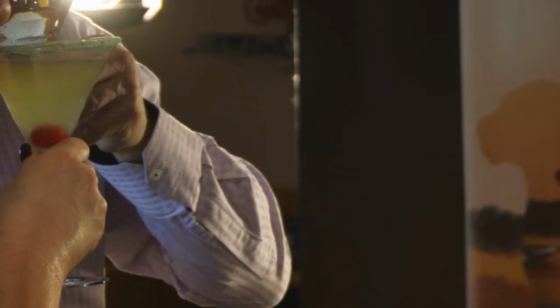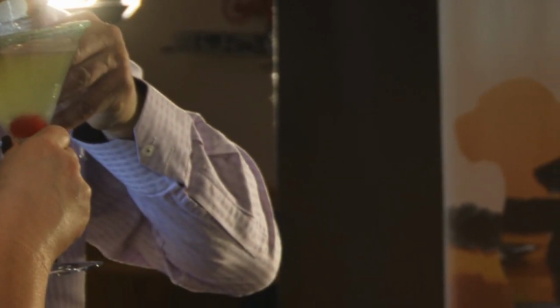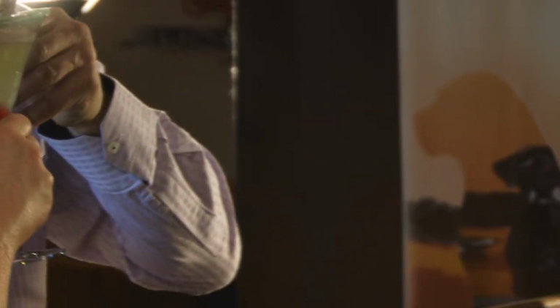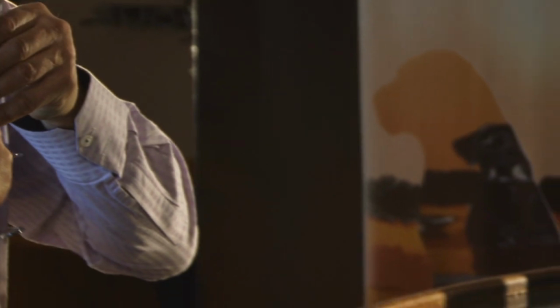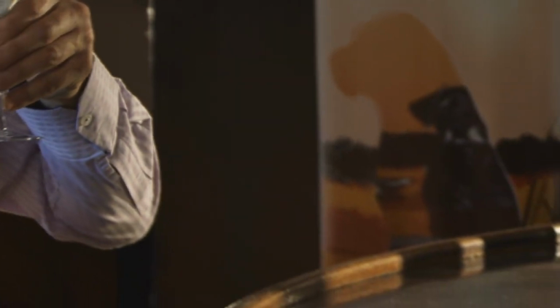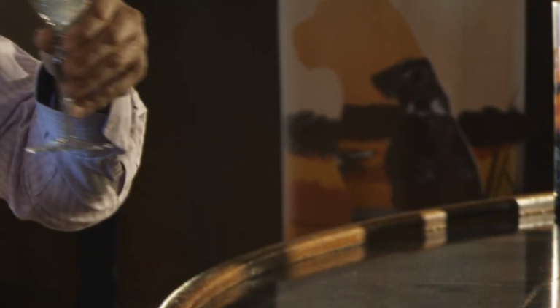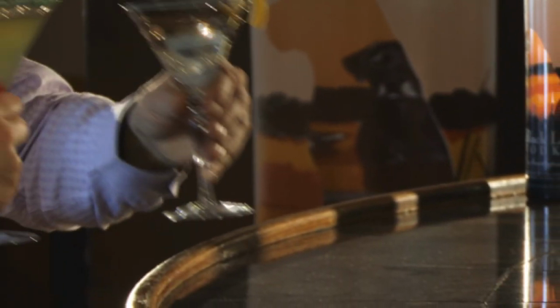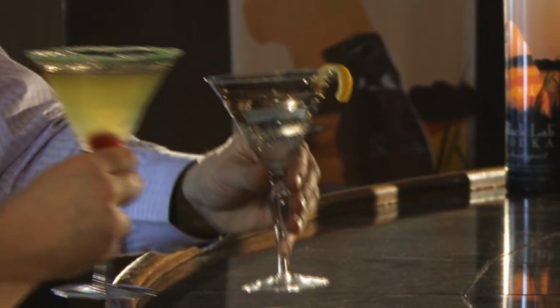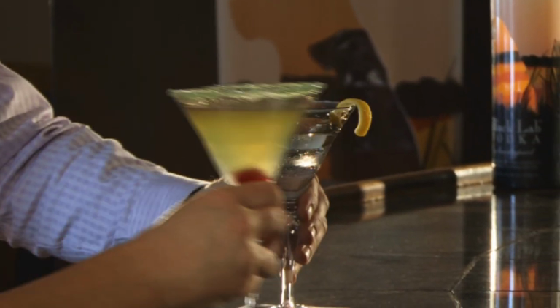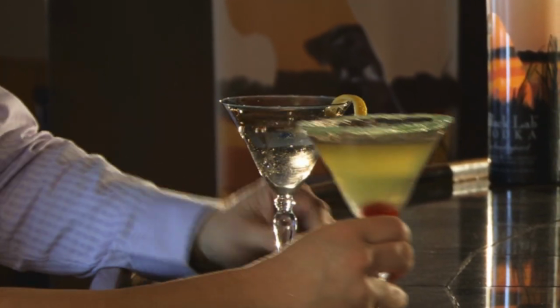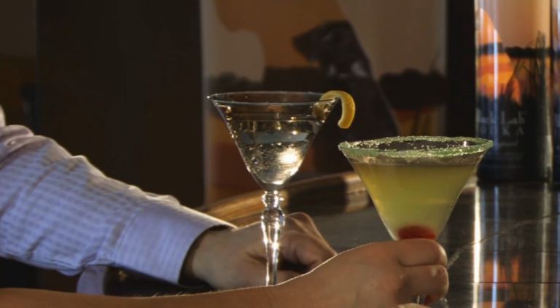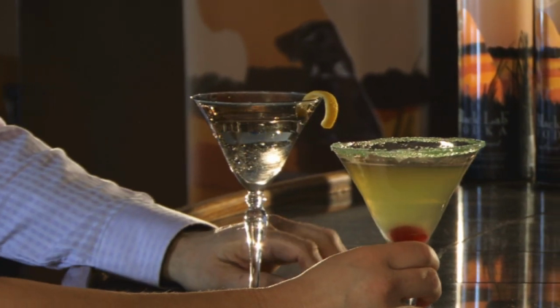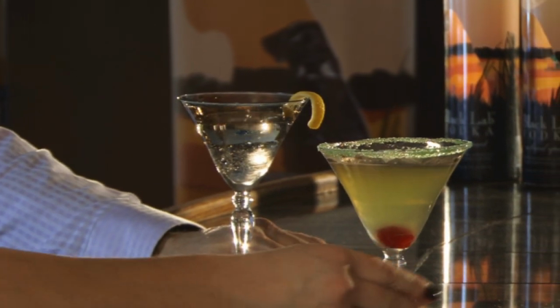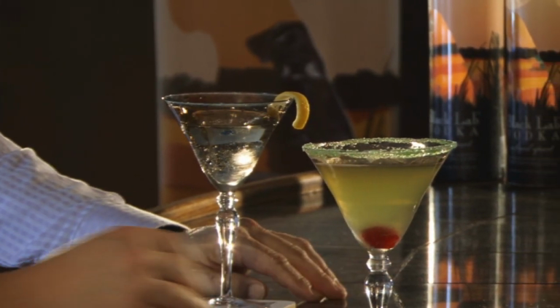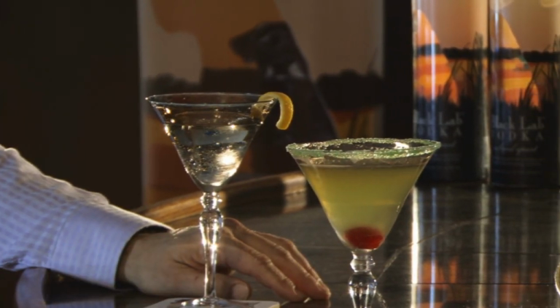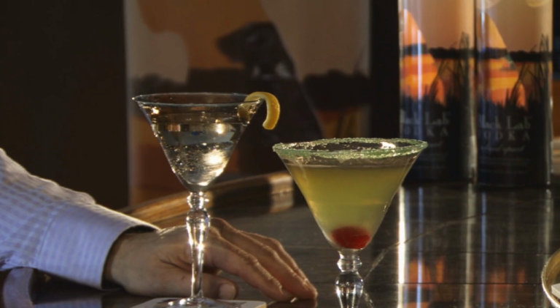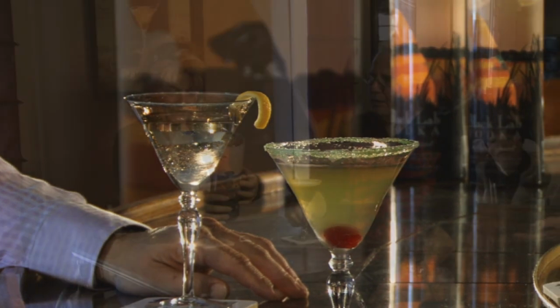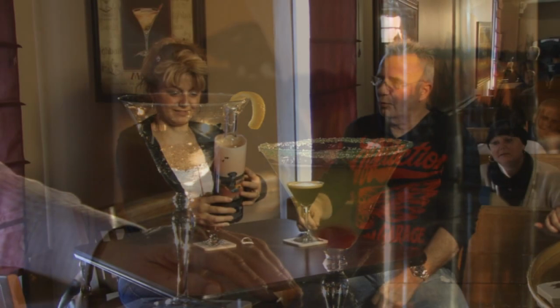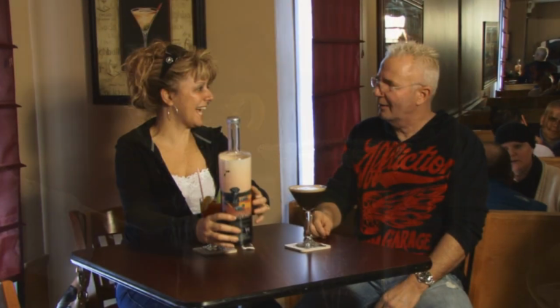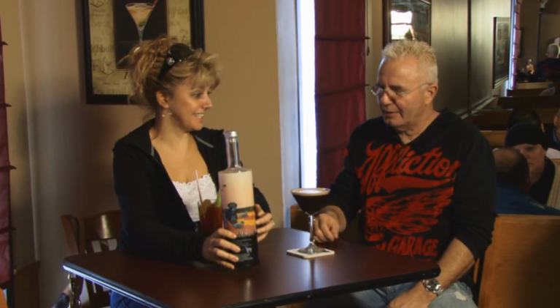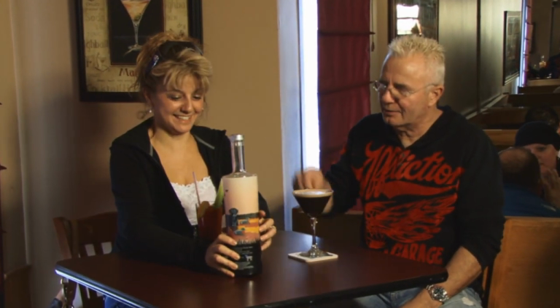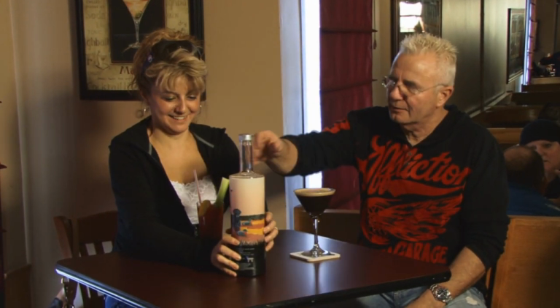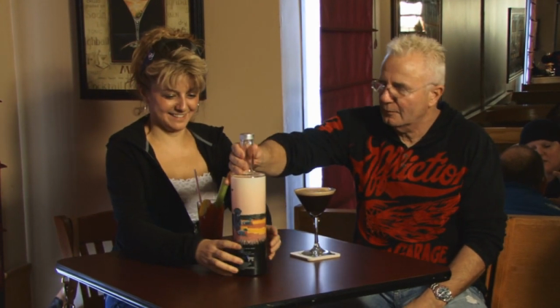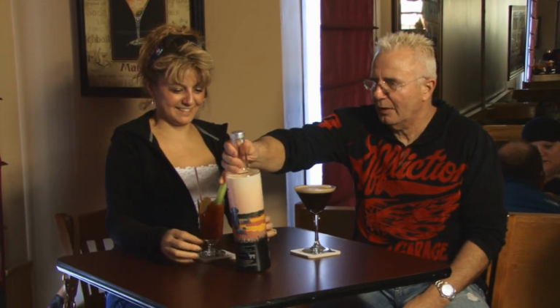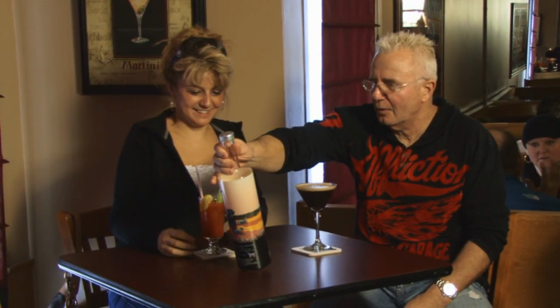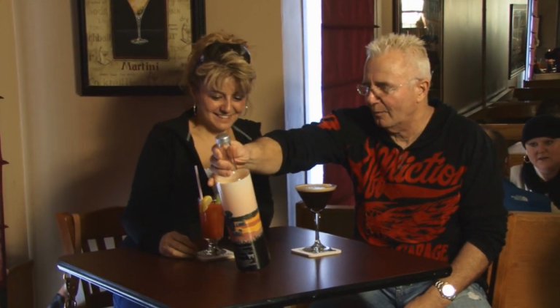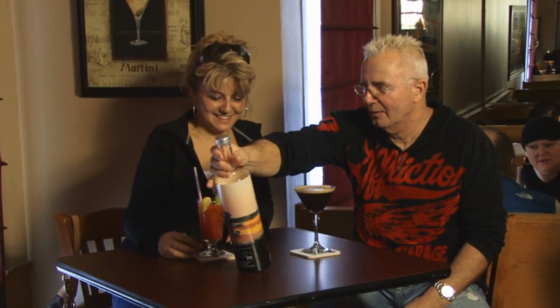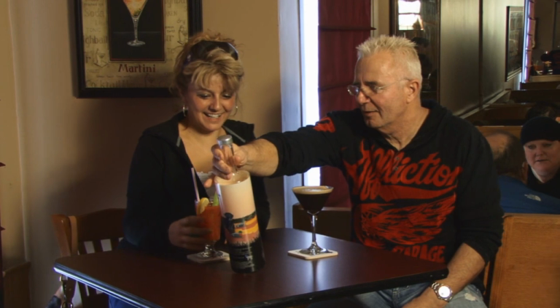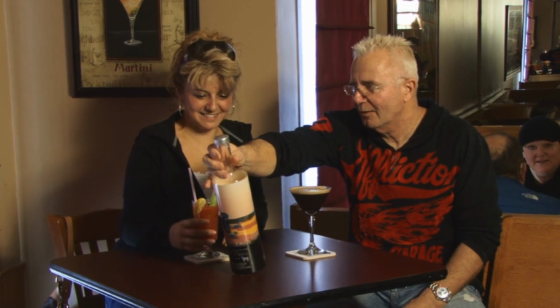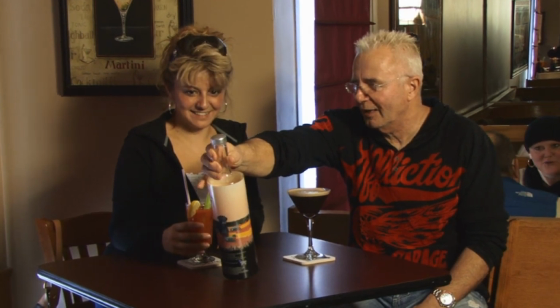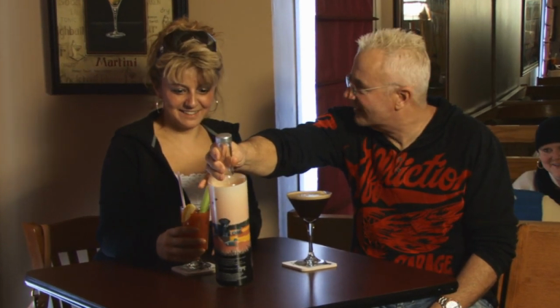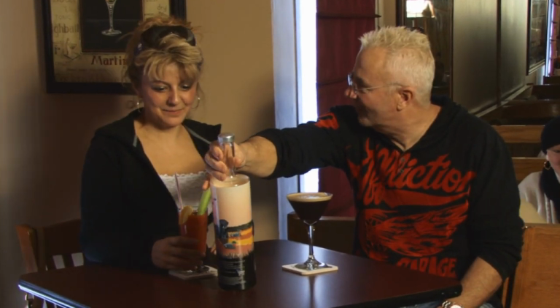And guess what? There's a bonus — it's gluten-free. Black Lab Vodka: a great tasting vodka in a great-looking bottle, also makes use of great, if unconventional, marketing programs.